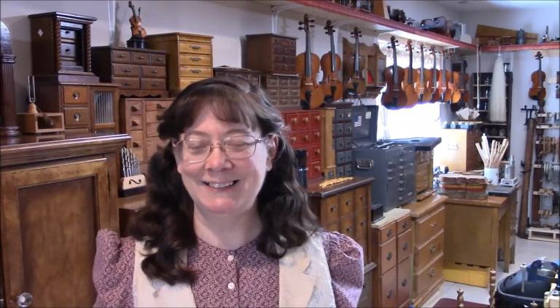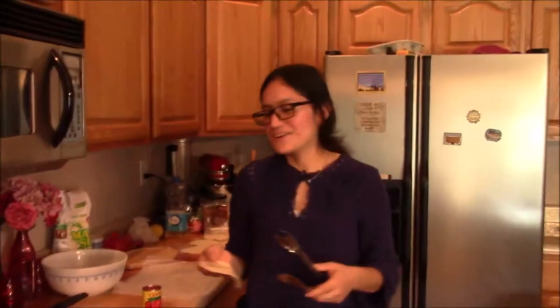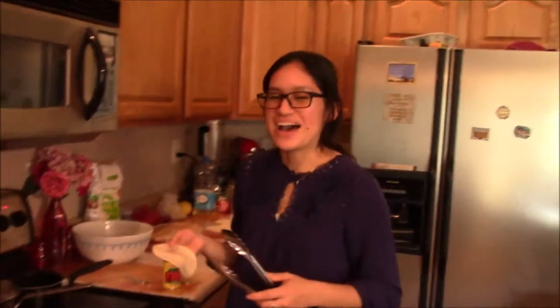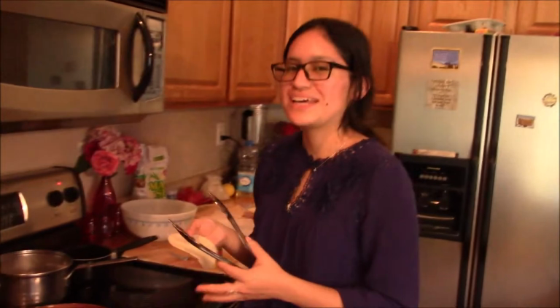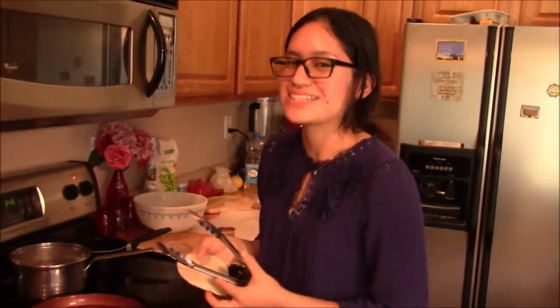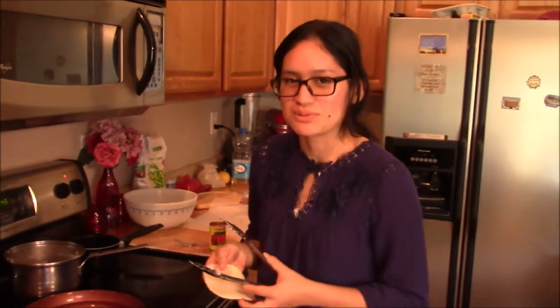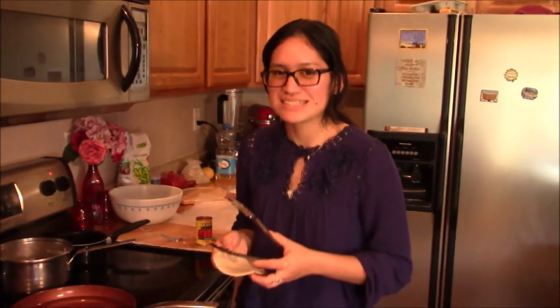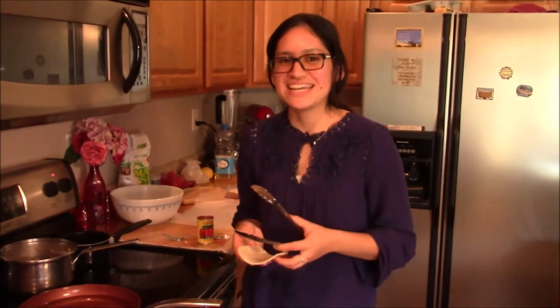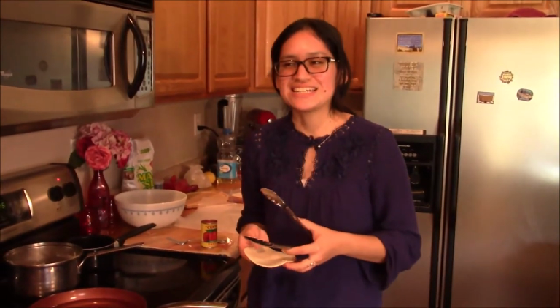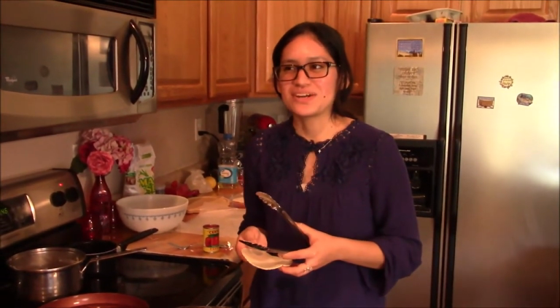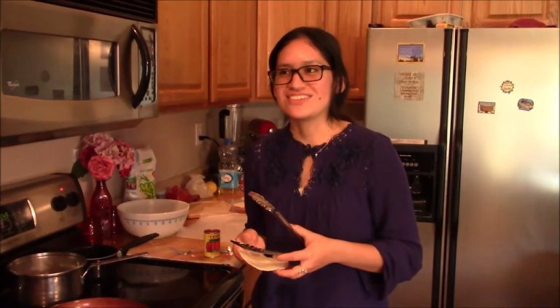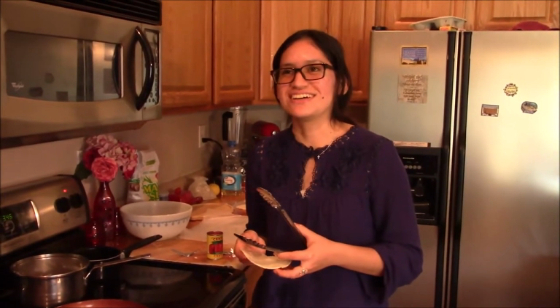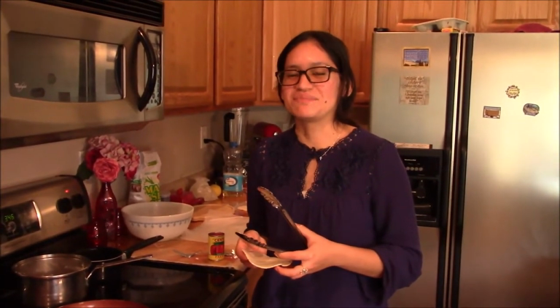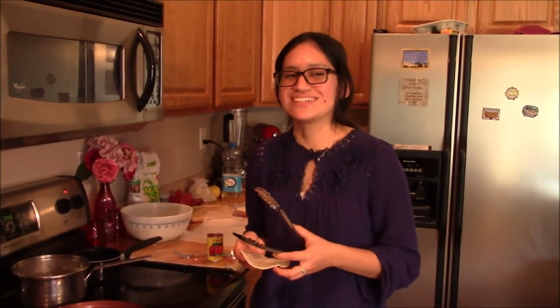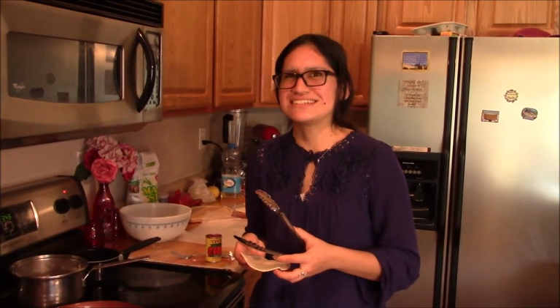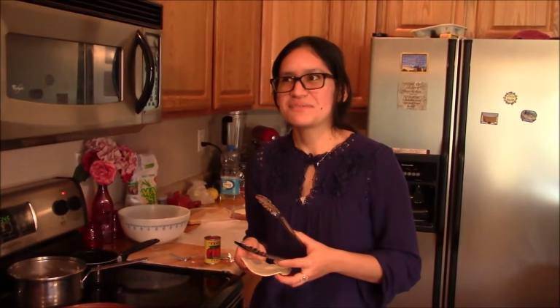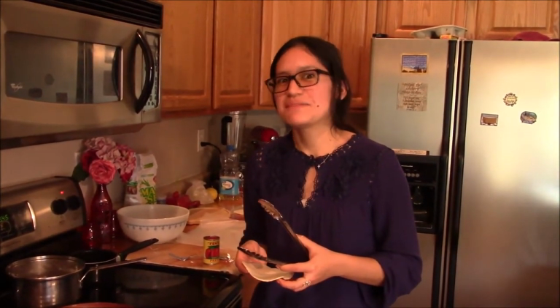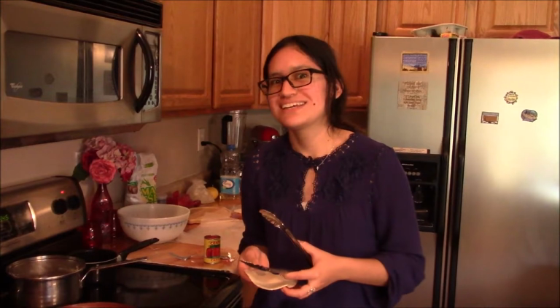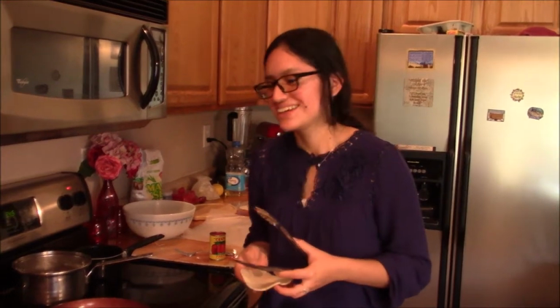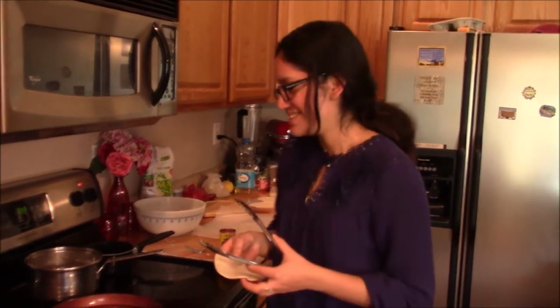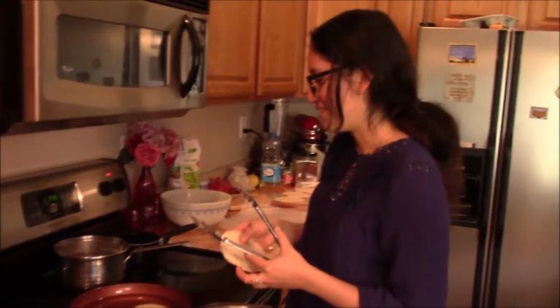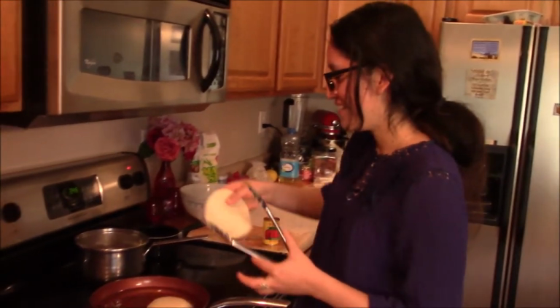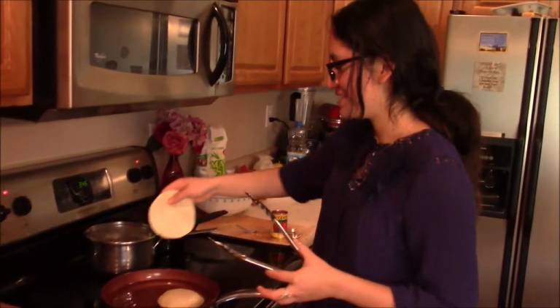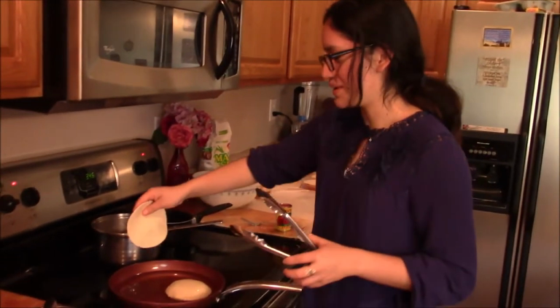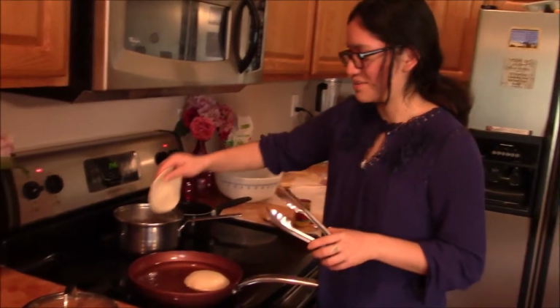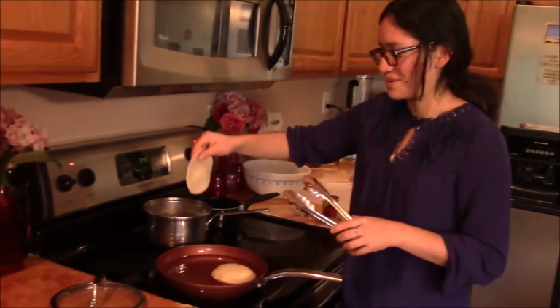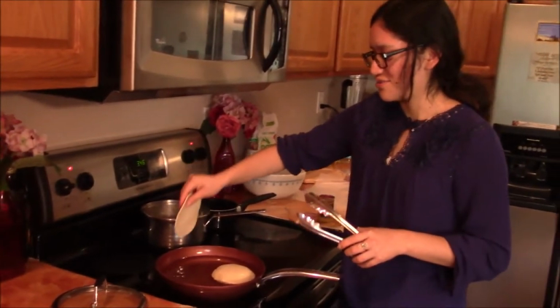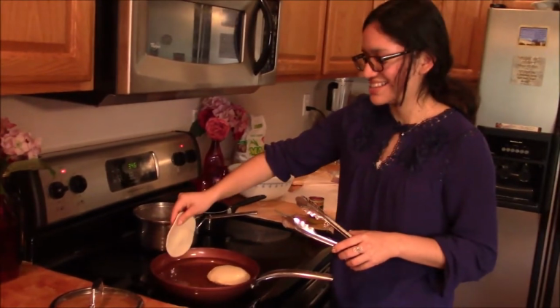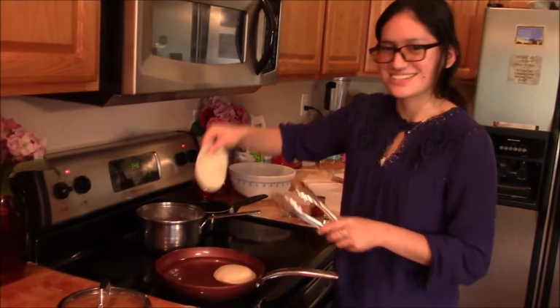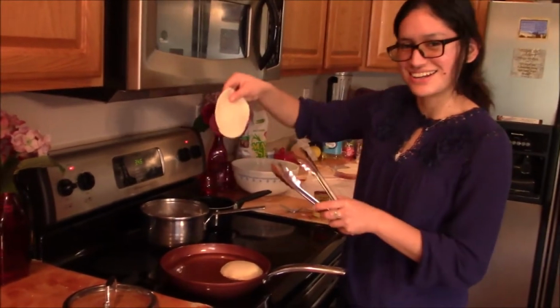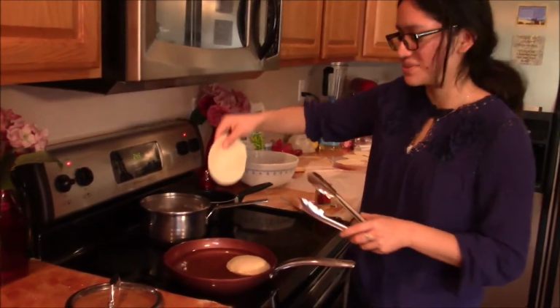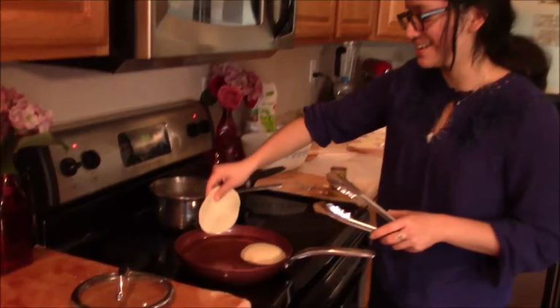So I am making salbutes. It is one of the little dishes that we eat in Belize. Here I'm going to be frying this kind of corn tortilla.